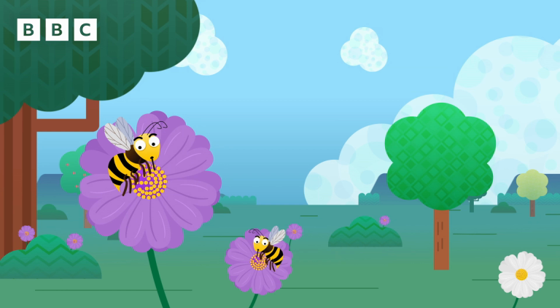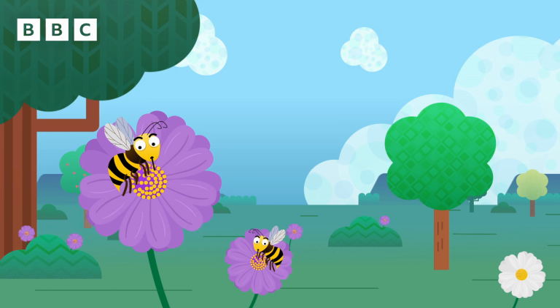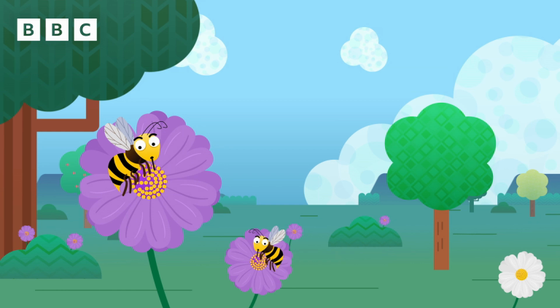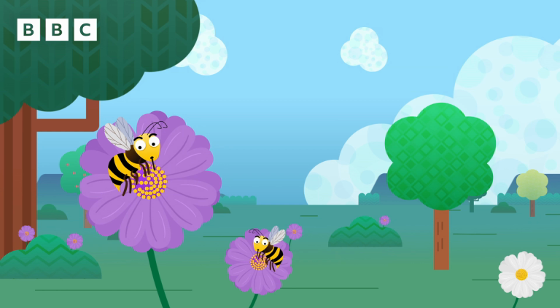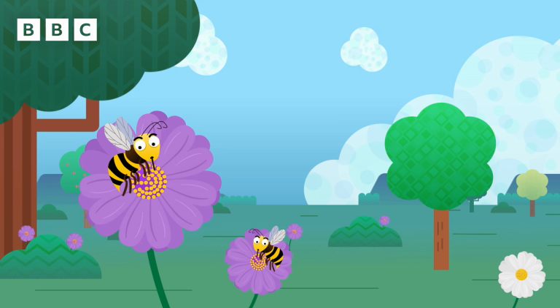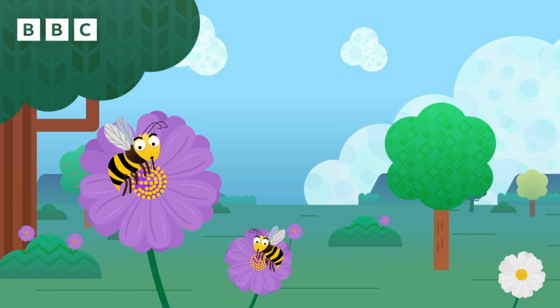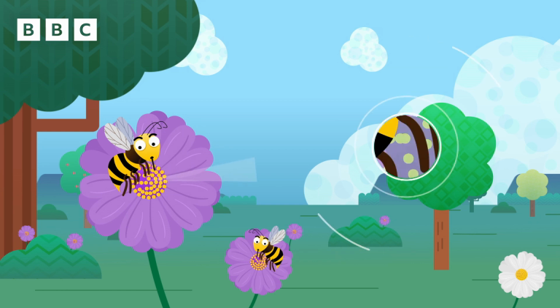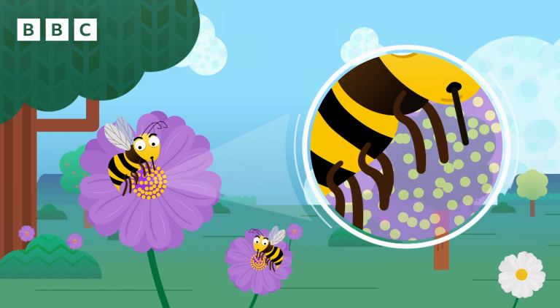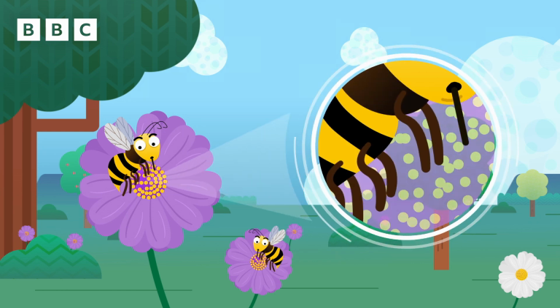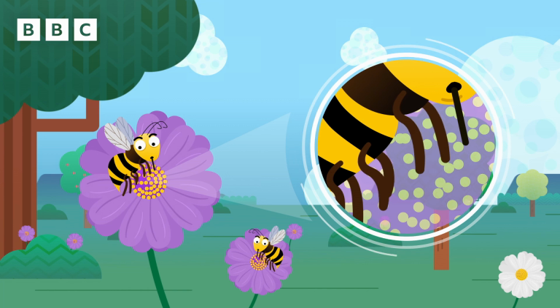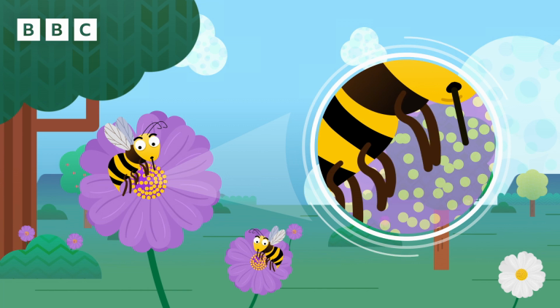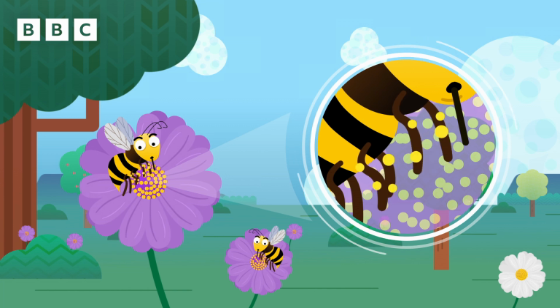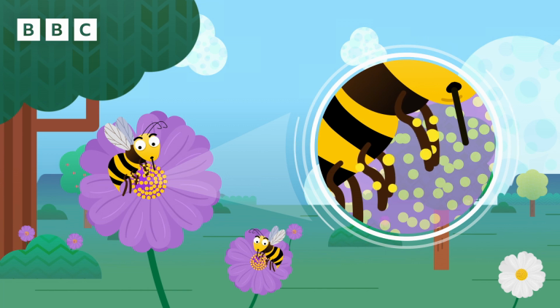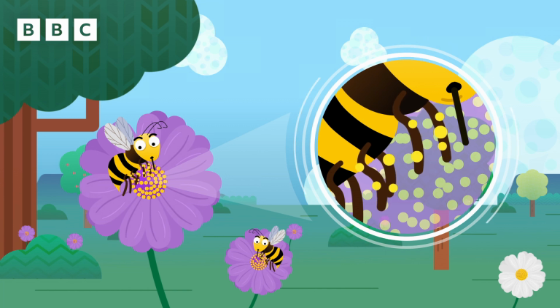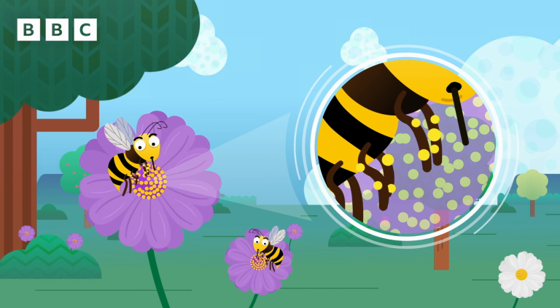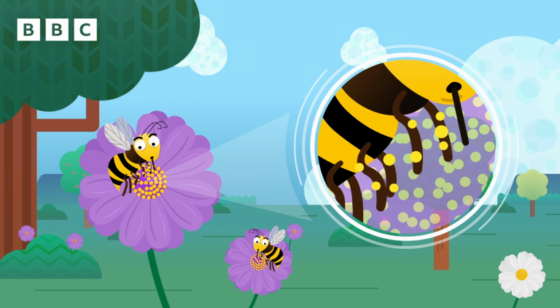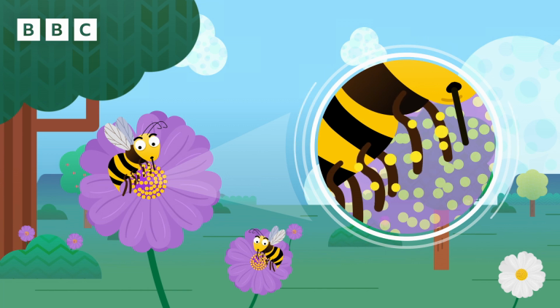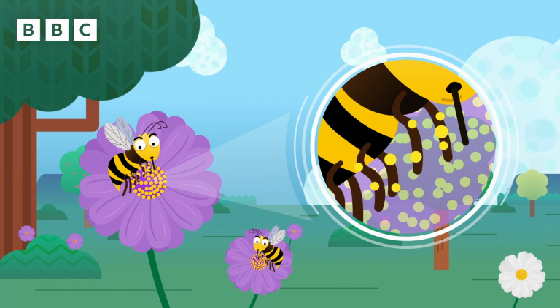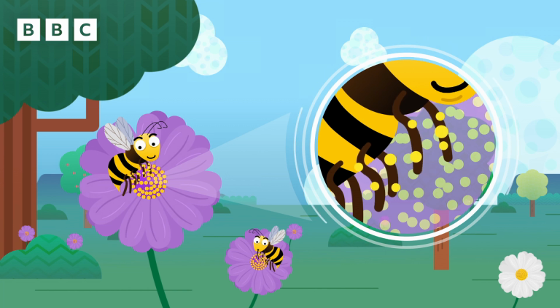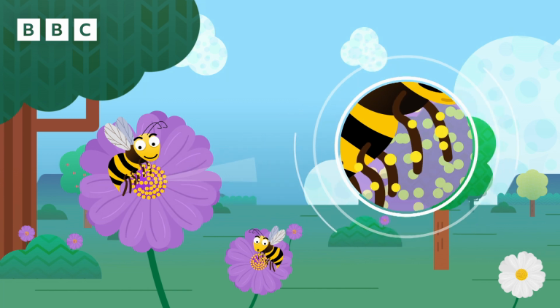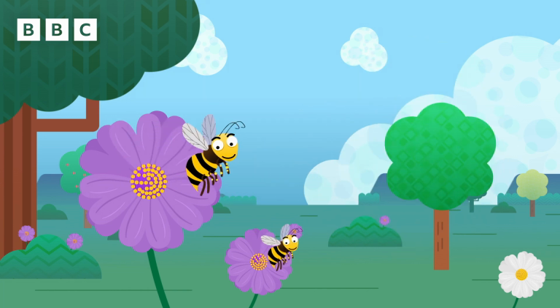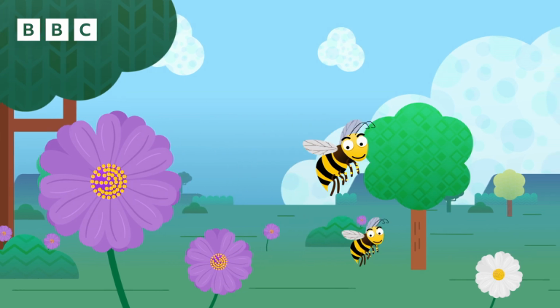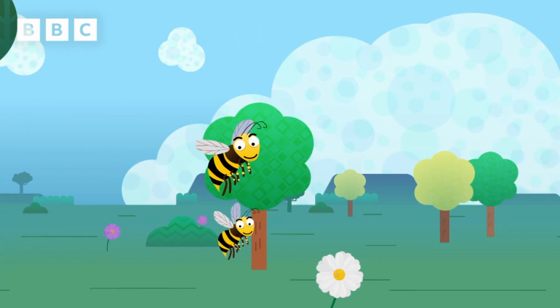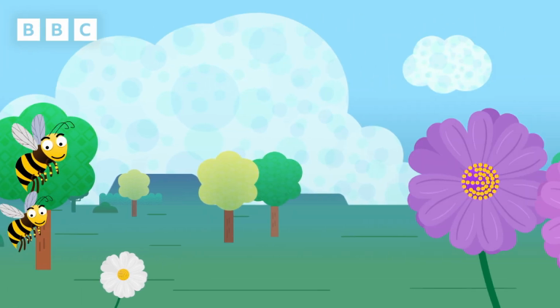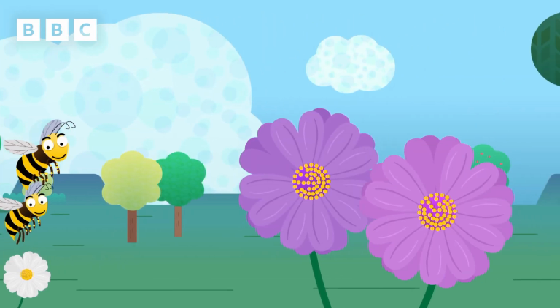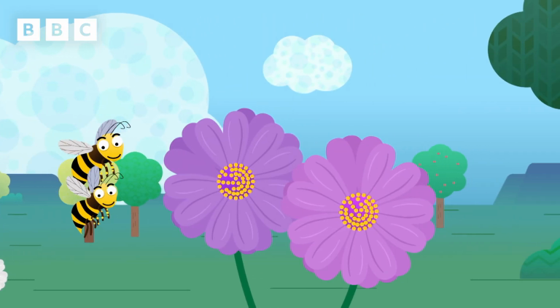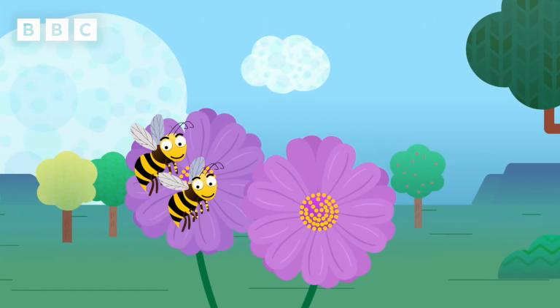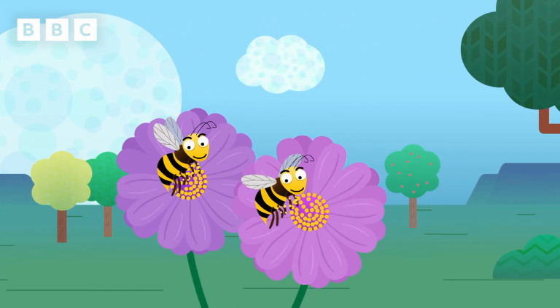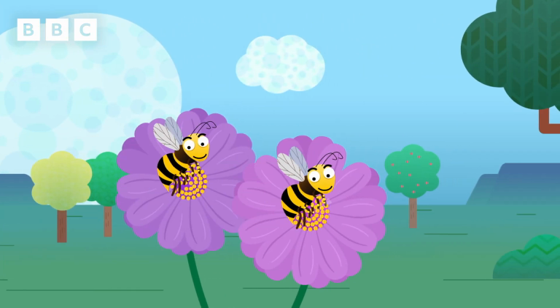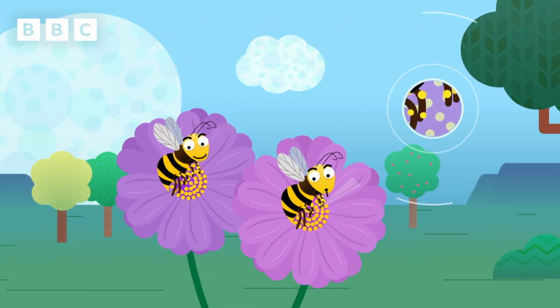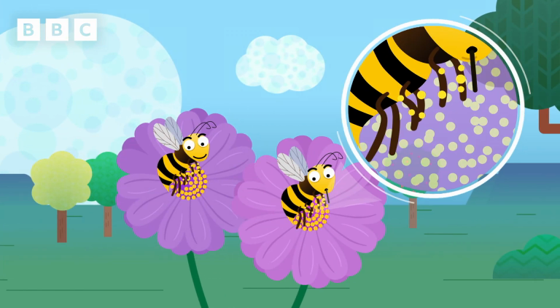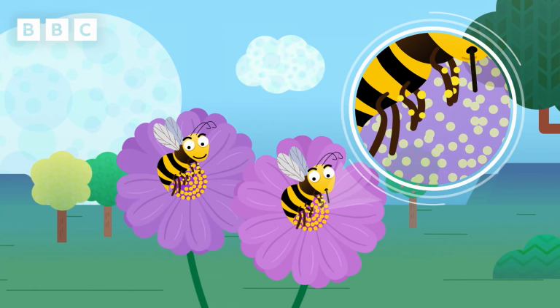As the bees feed on the nectar, their legs rub against the flower, covering them in pollen. The bees then carry that pollen to the next flower they're attracted to, and the pollen stuck to their legs rubs off onto that flower.